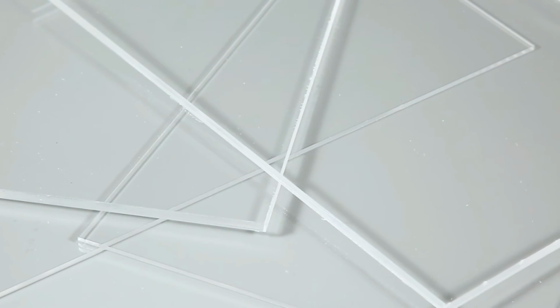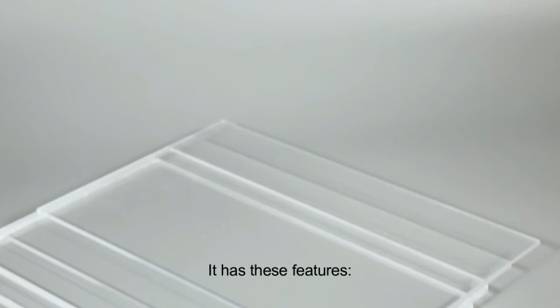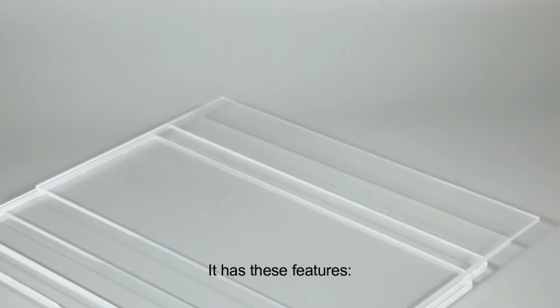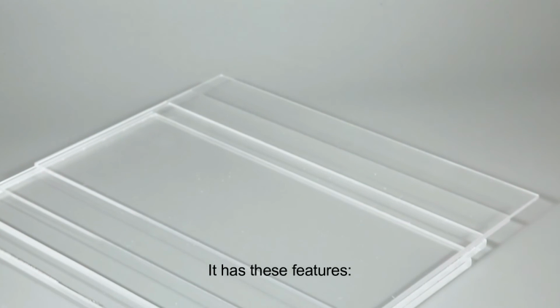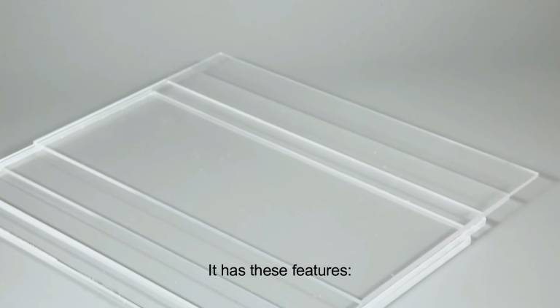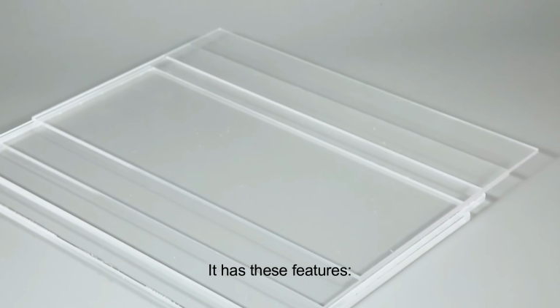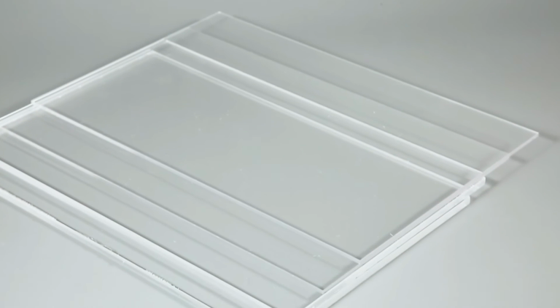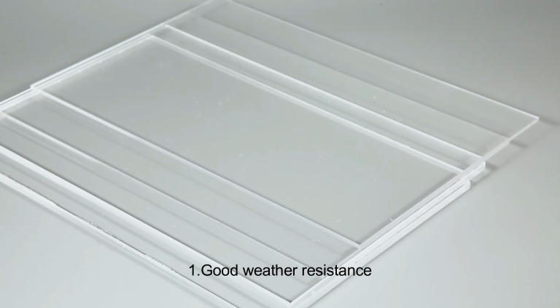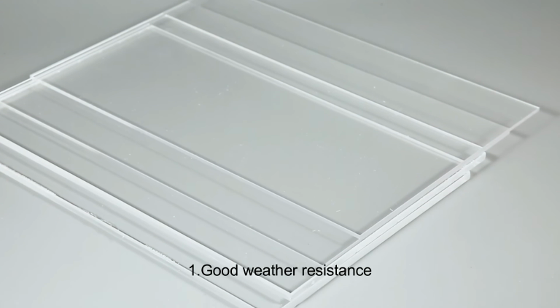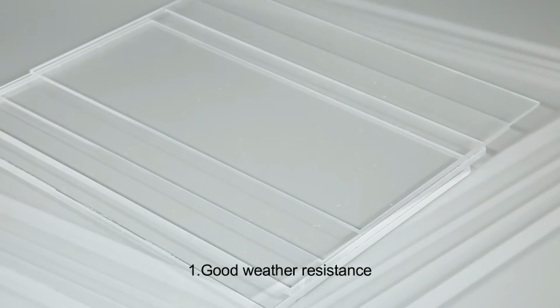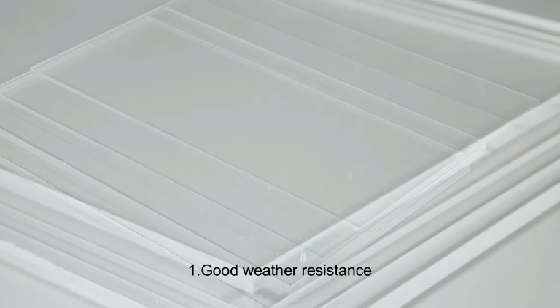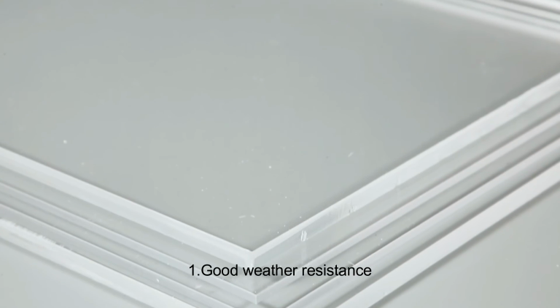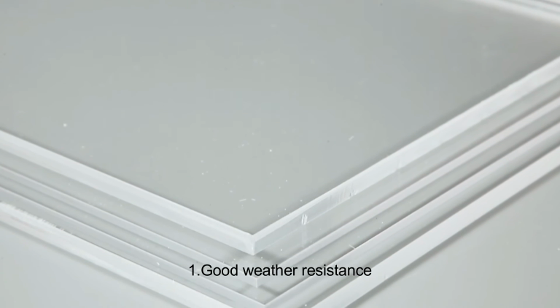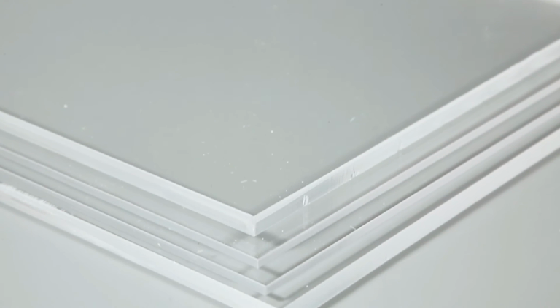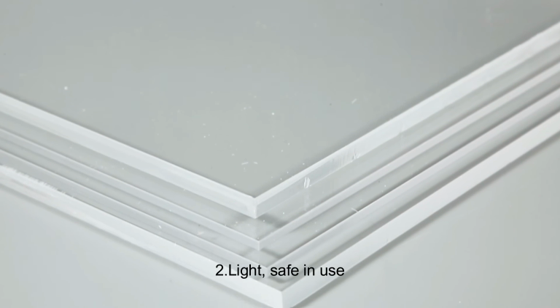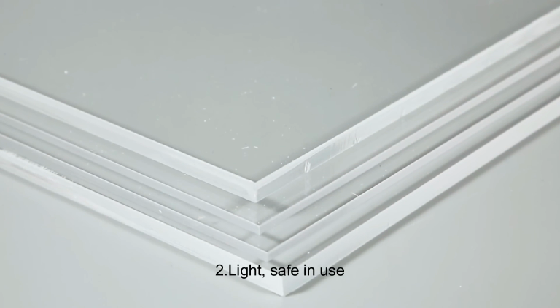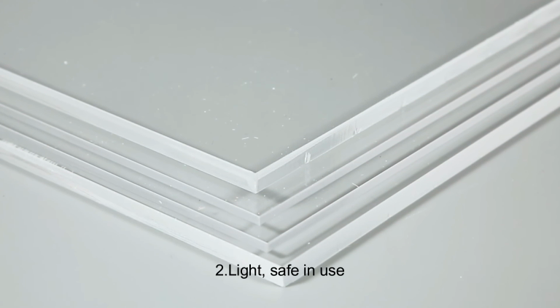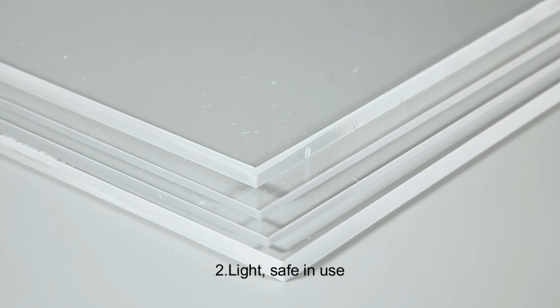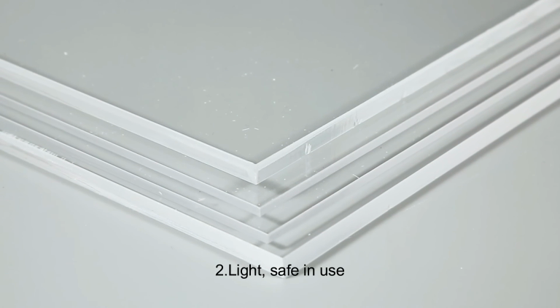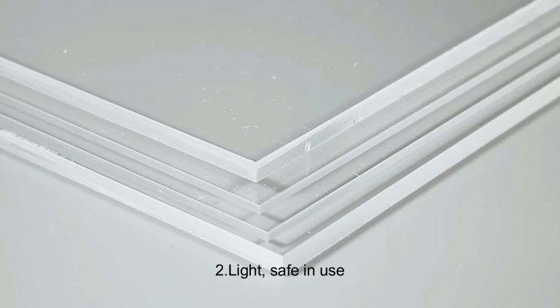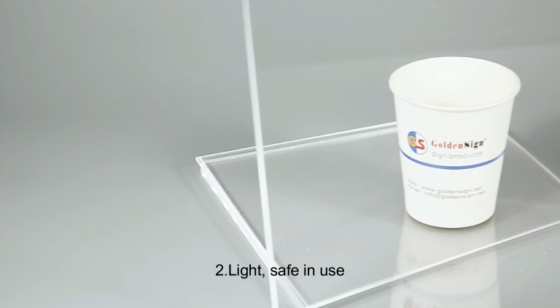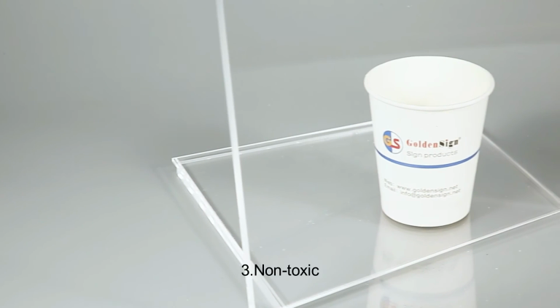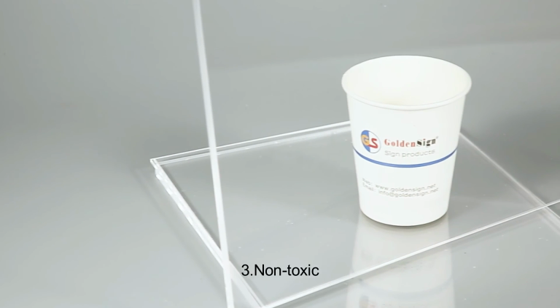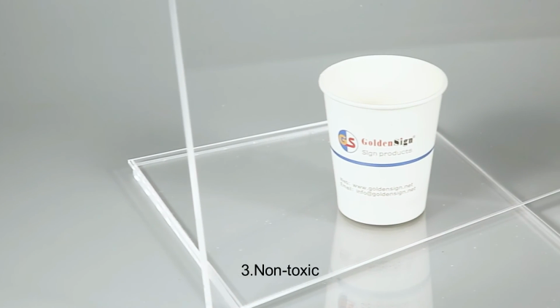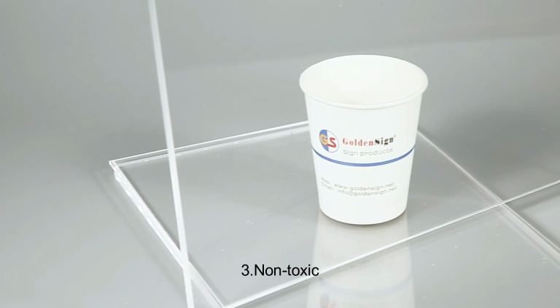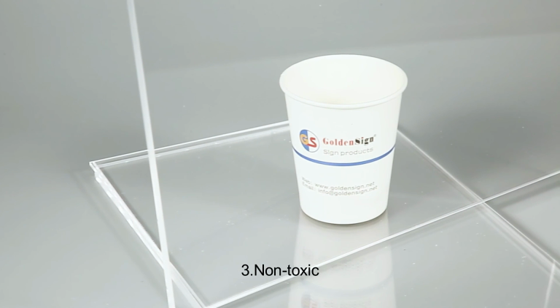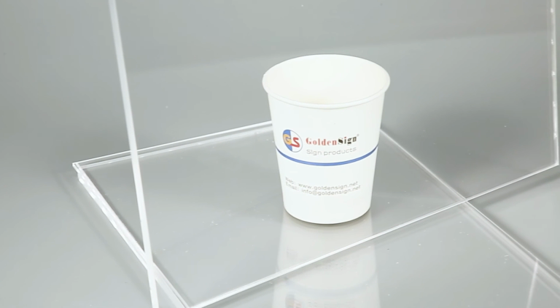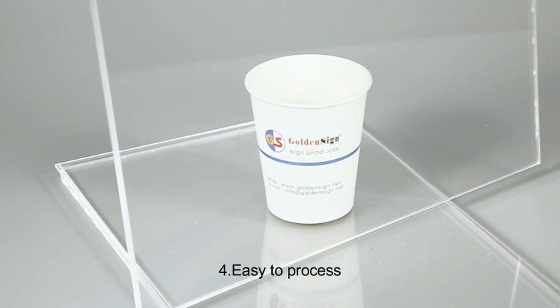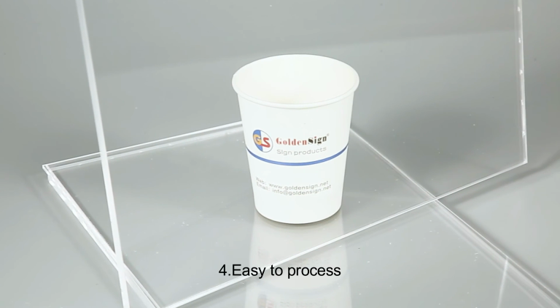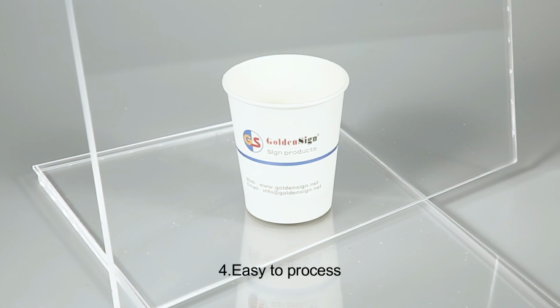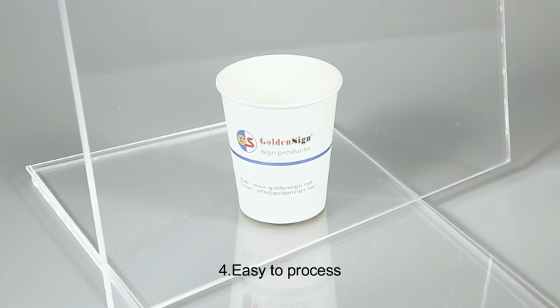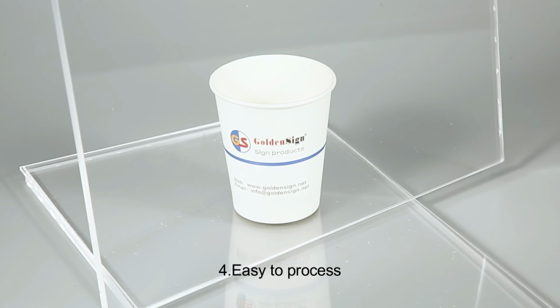It has these features: 1. Good weather resistance. 2. Light, safe in use. 3. Non-toxic. 4. Easy to process.